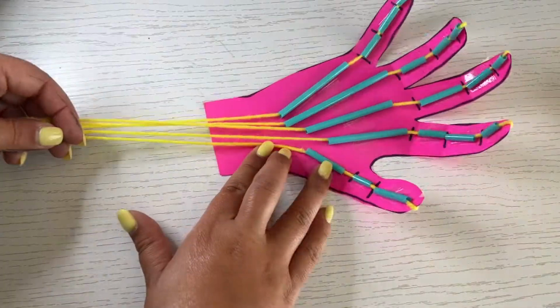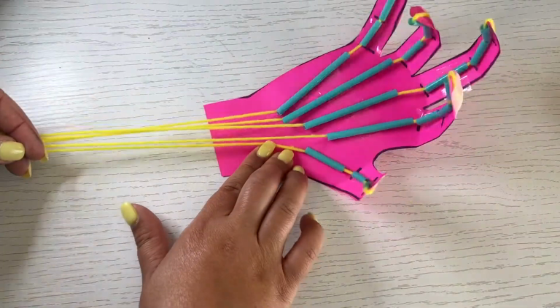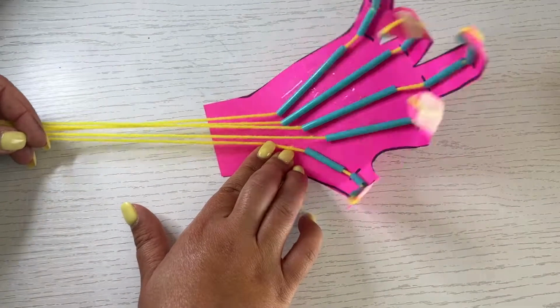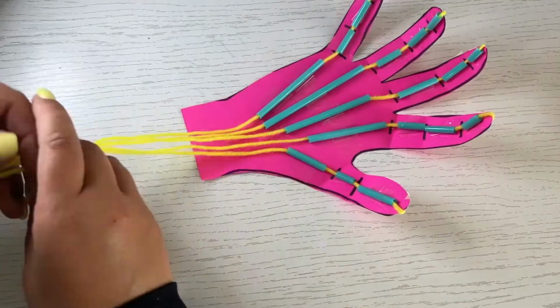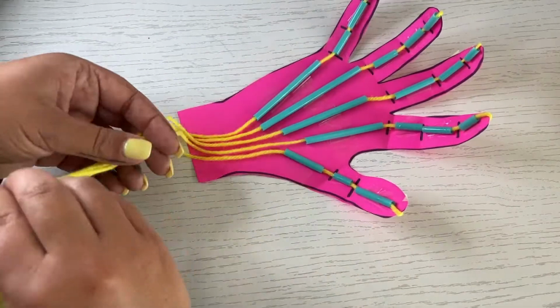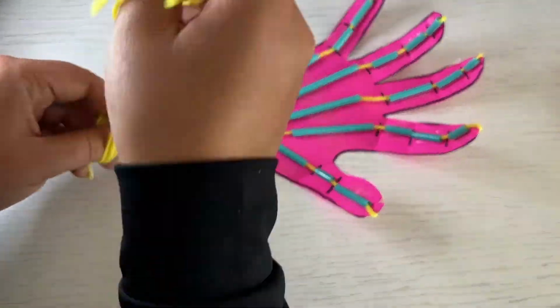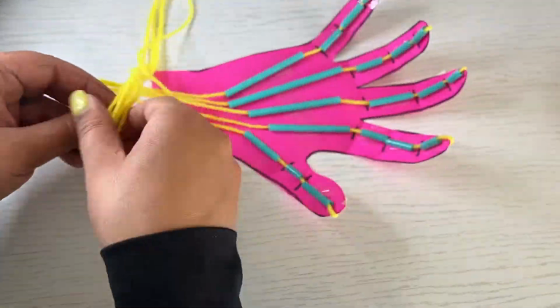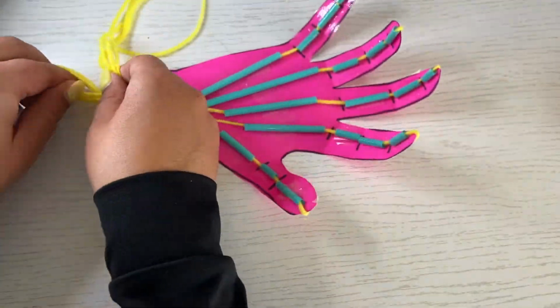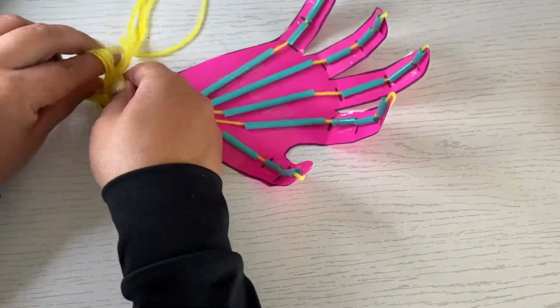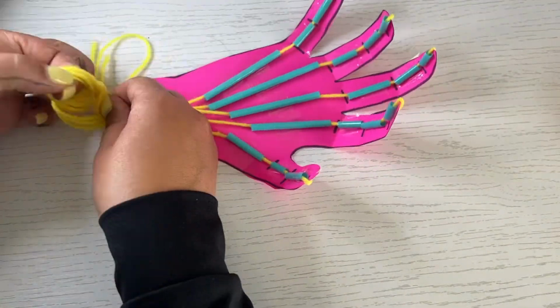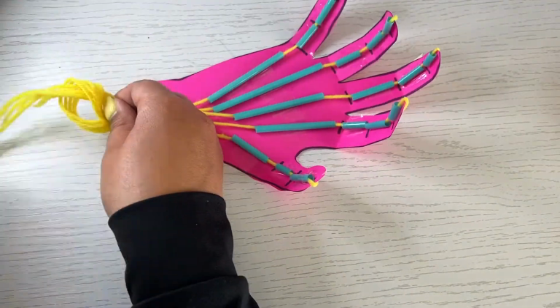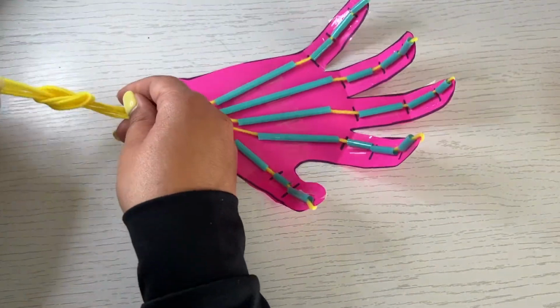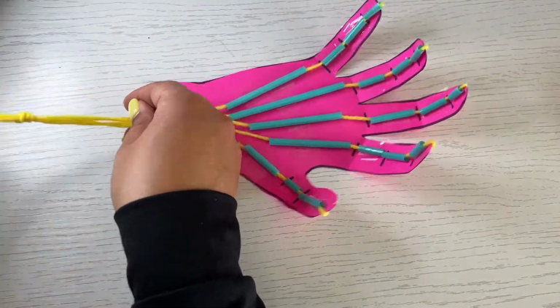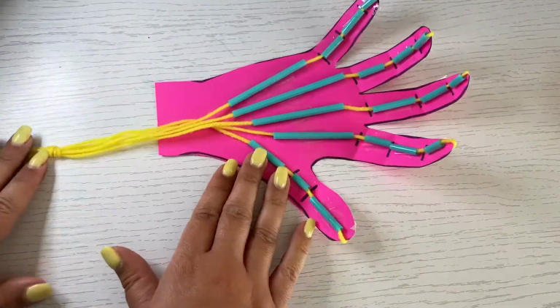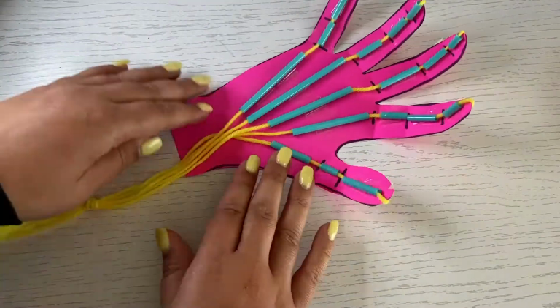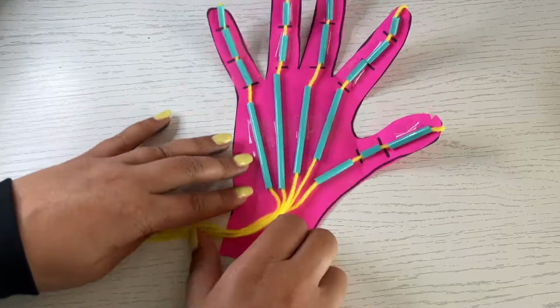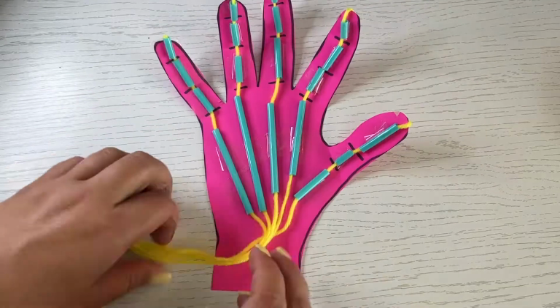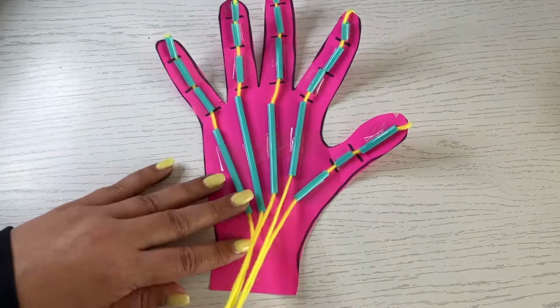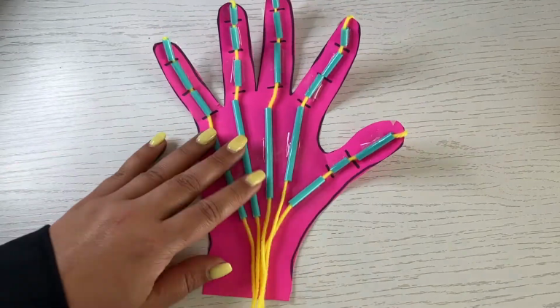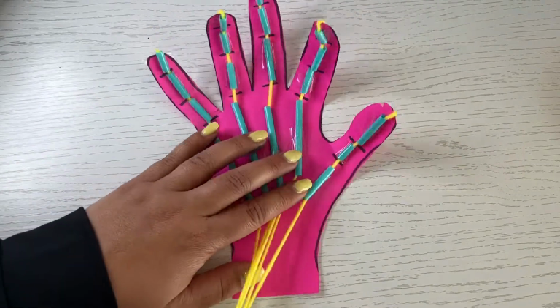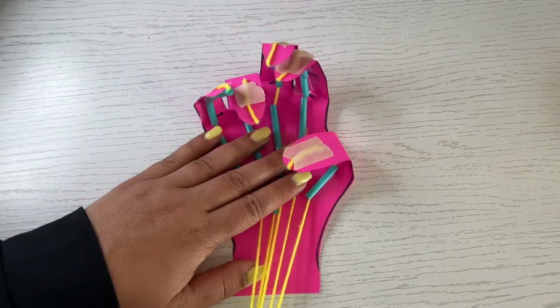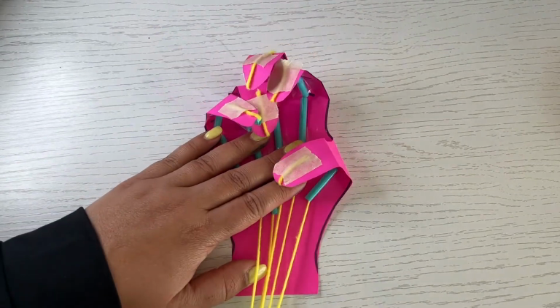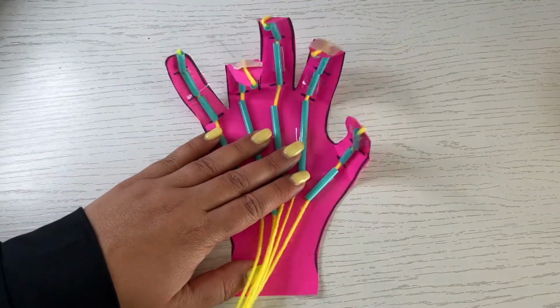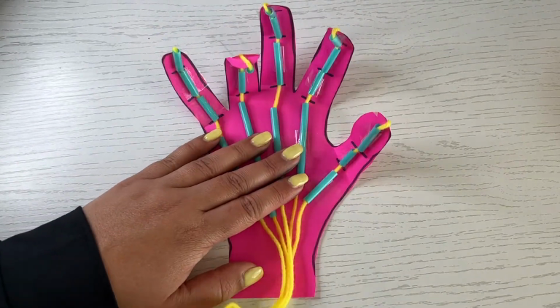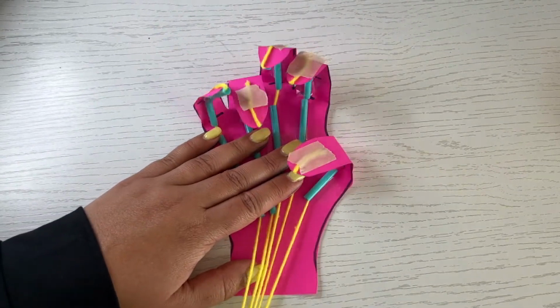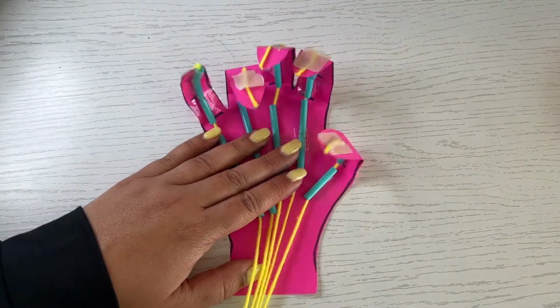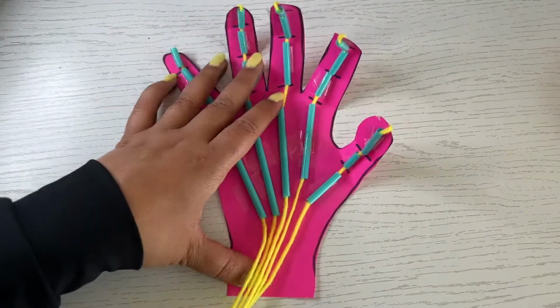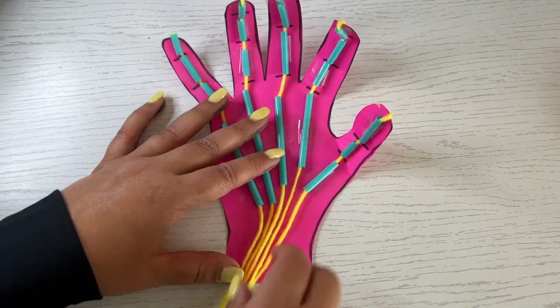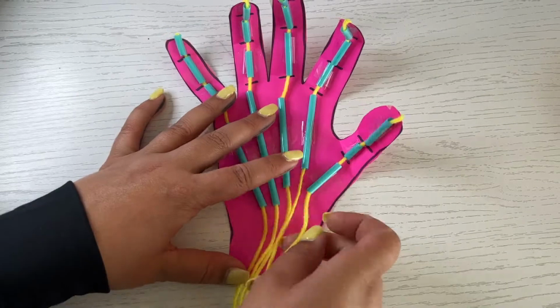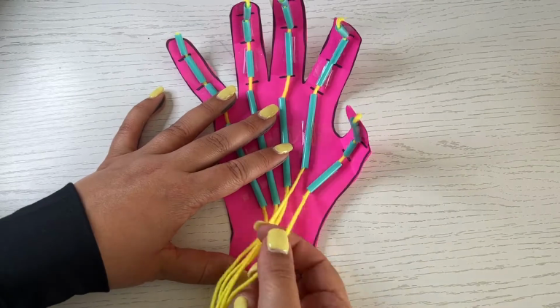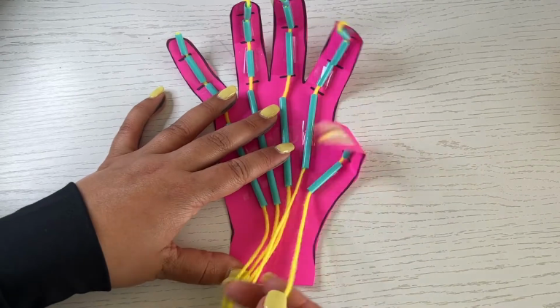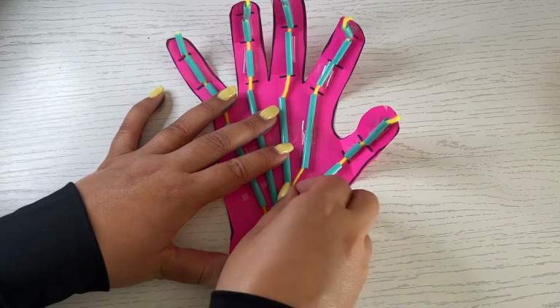Tie all five strings together by the wrist. Pull the strings to open and close the hand. You can try pulling them as a group, or even try individually or a few at a time.